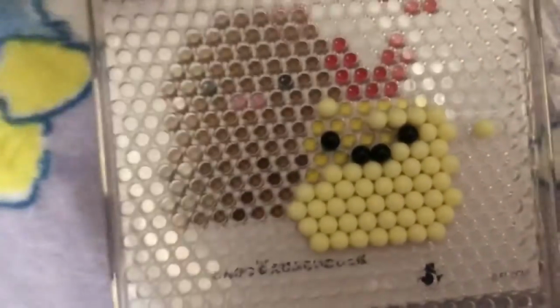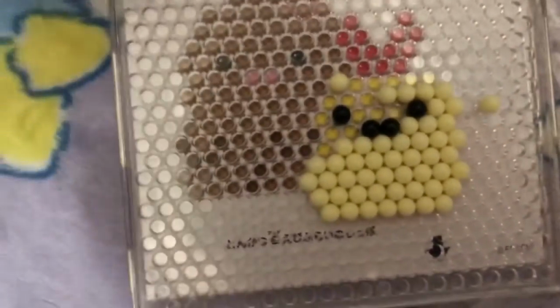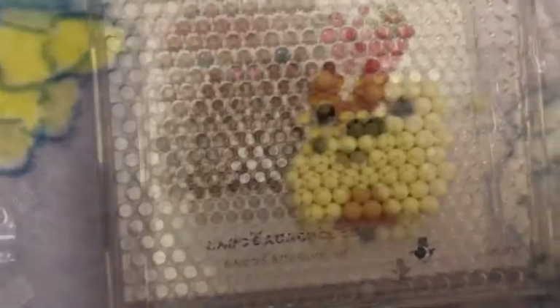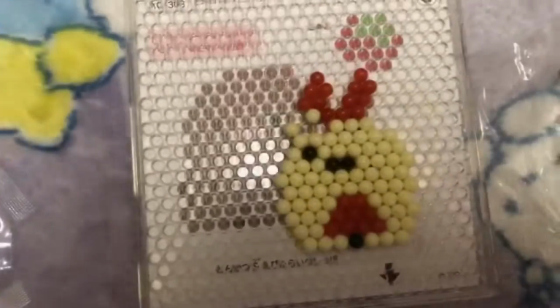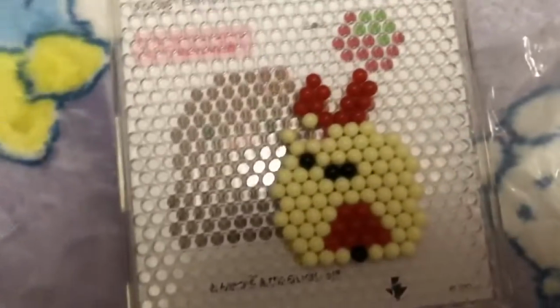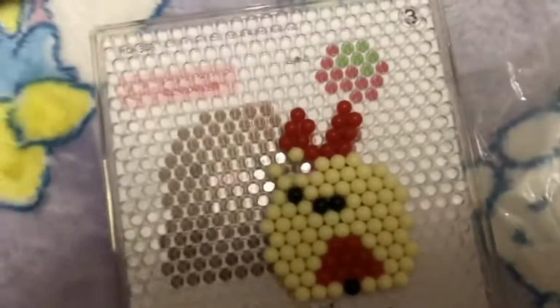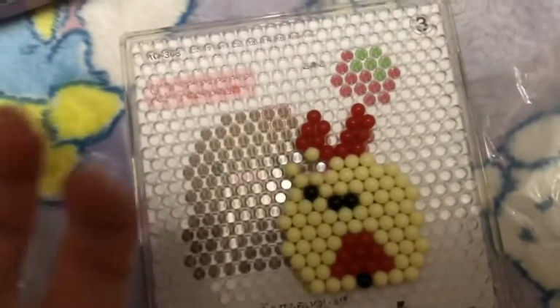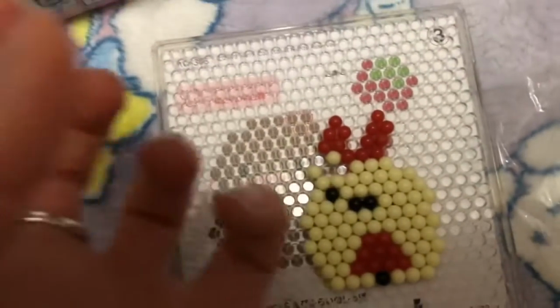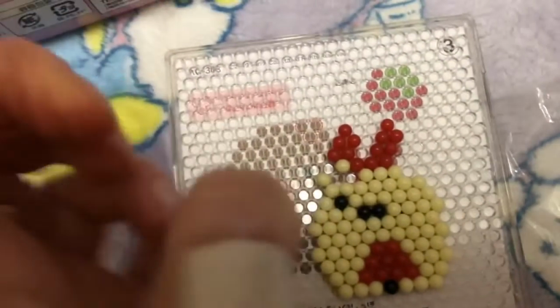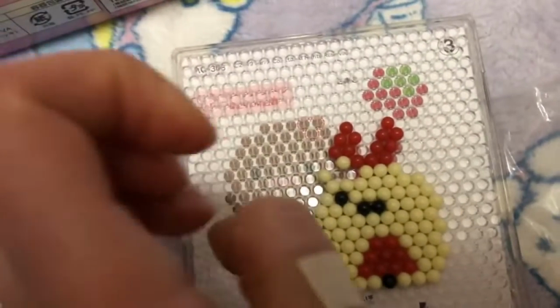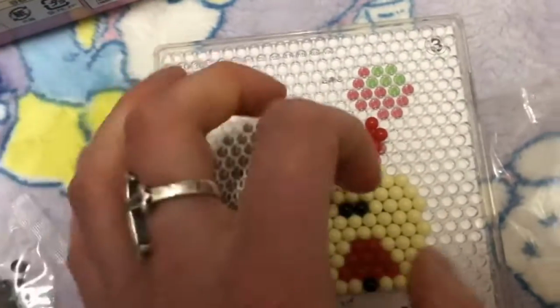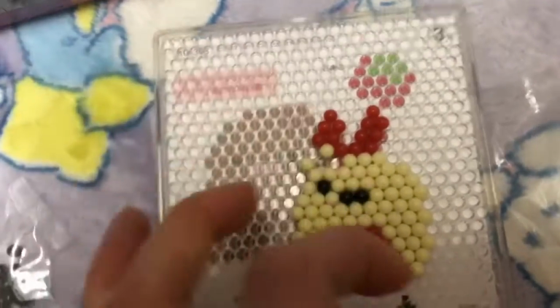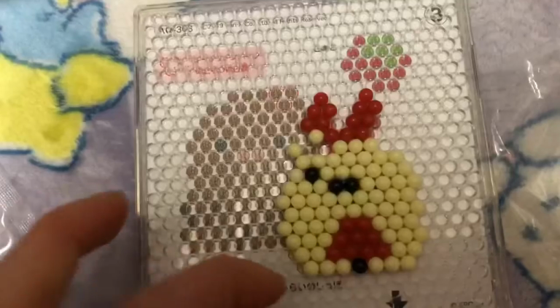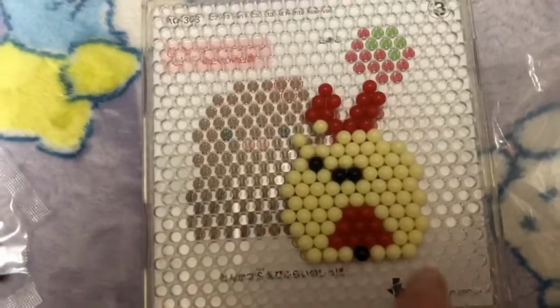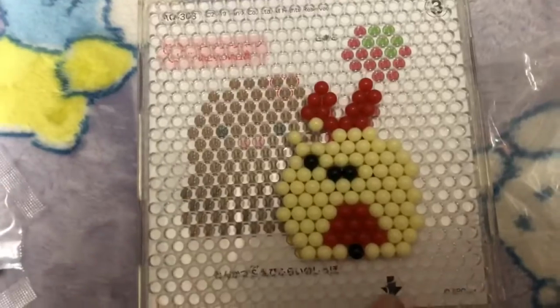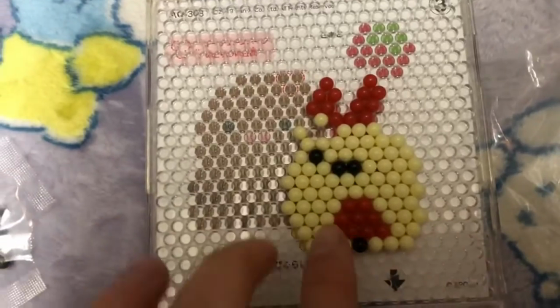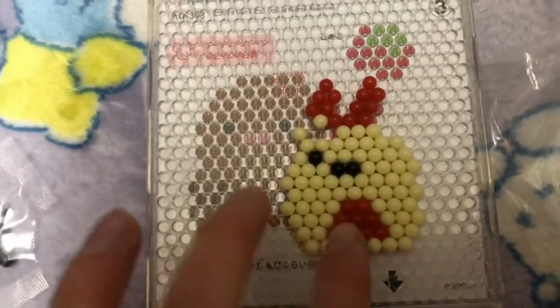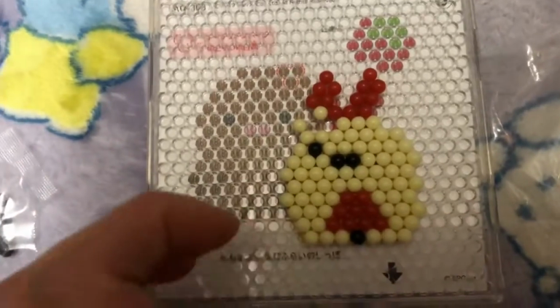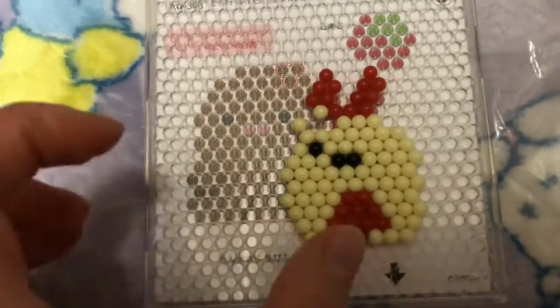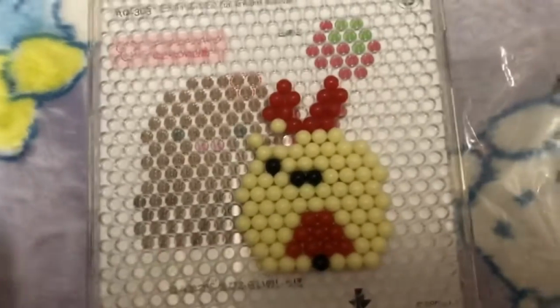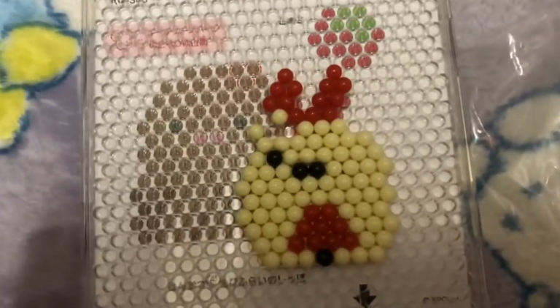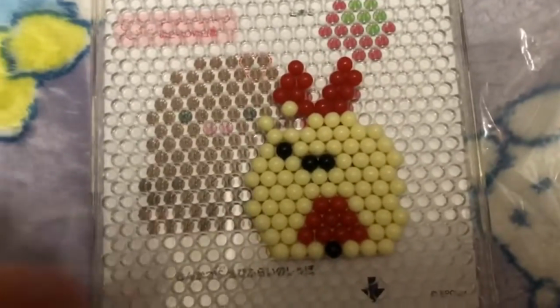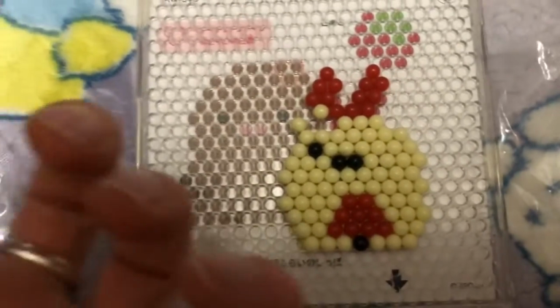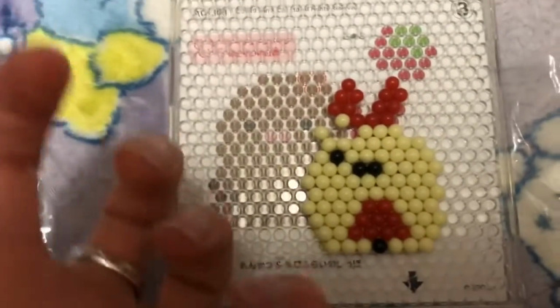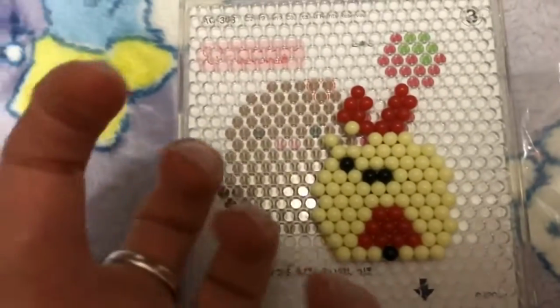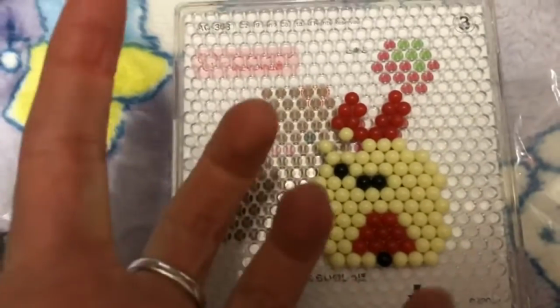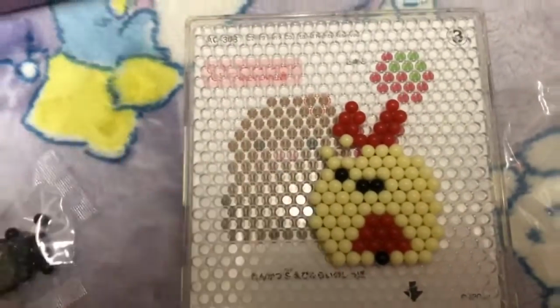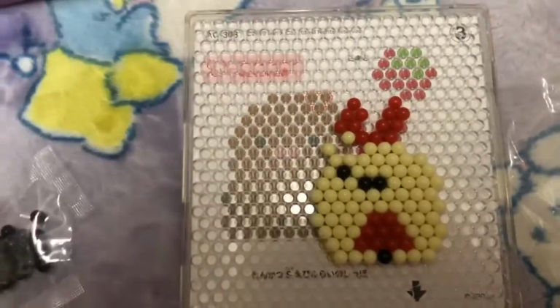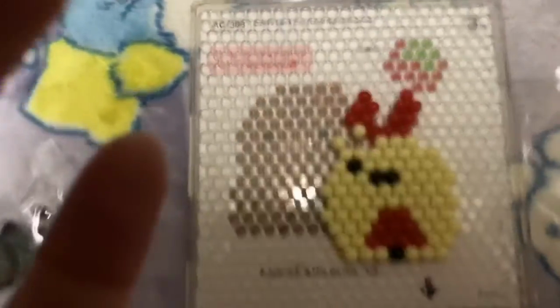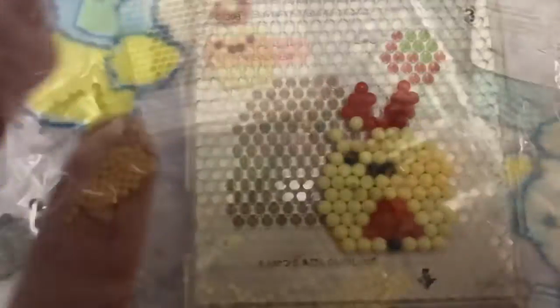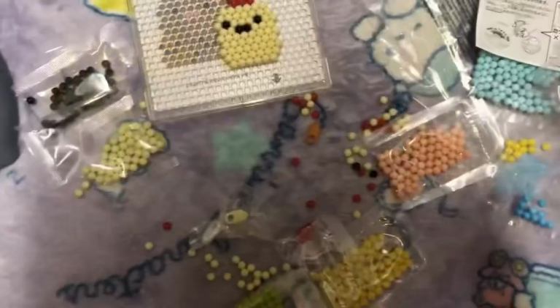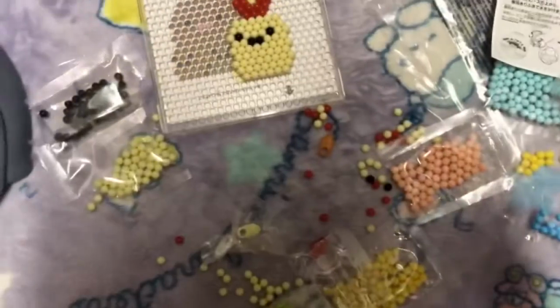It's driving me crazy because I've been trying to make a mushroom or something and it keeps falling apart. But it's like... I finished!